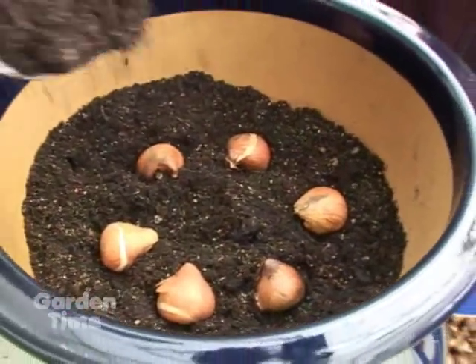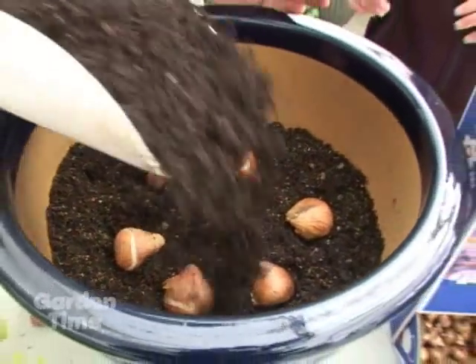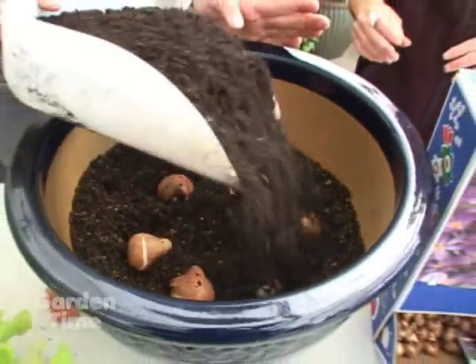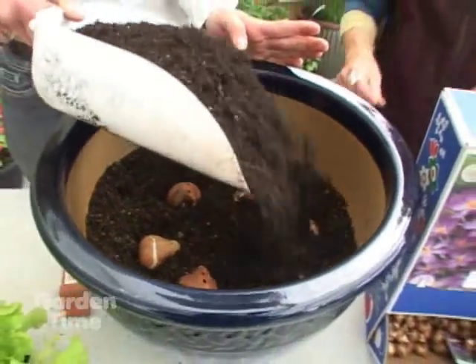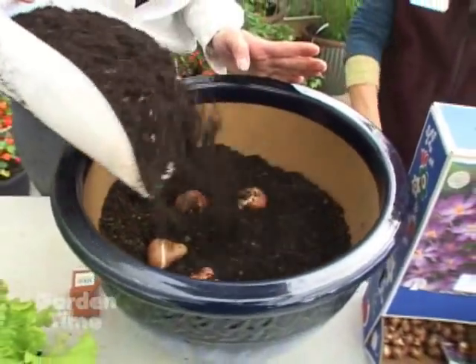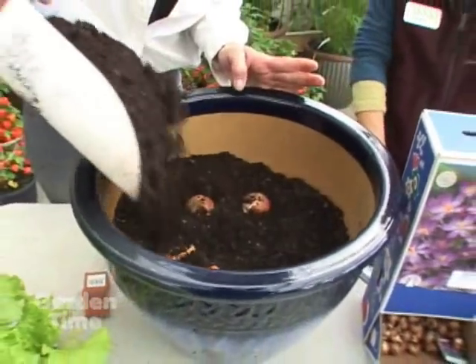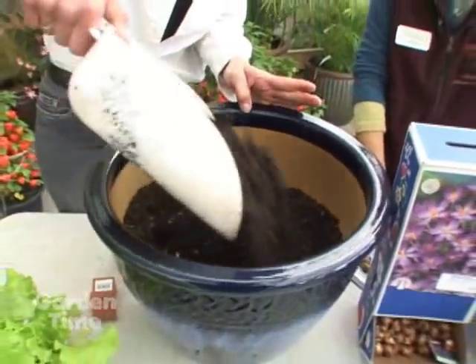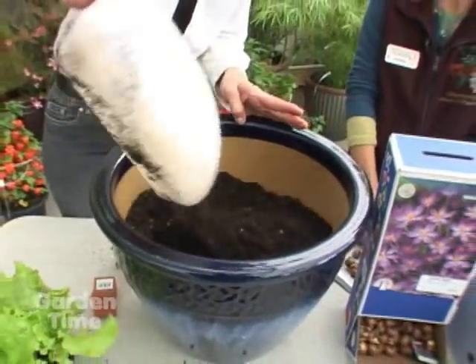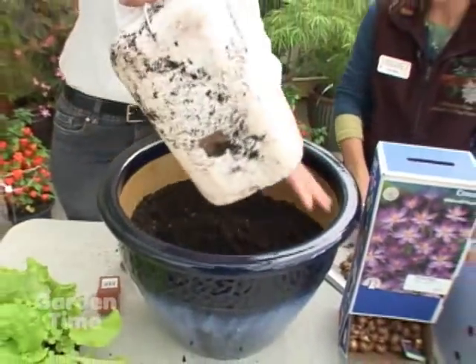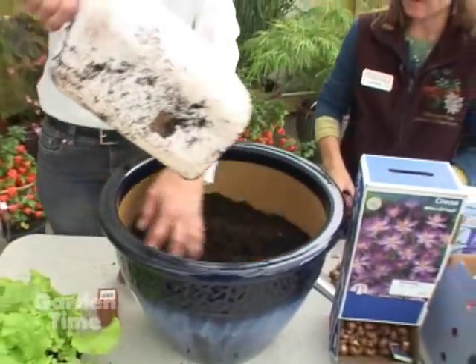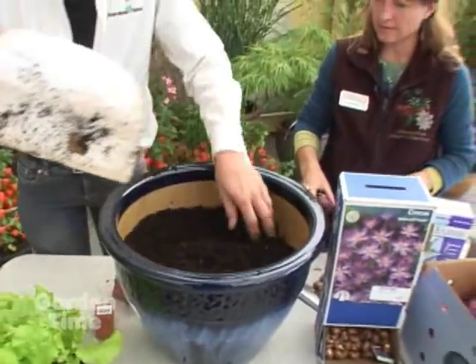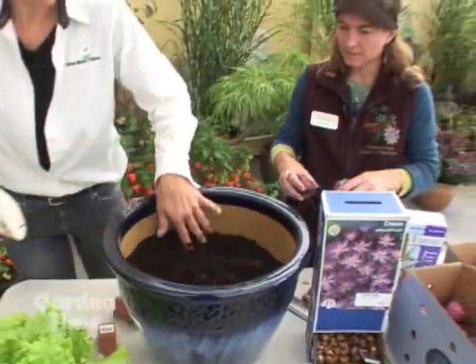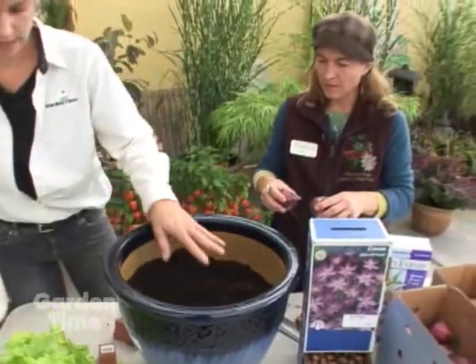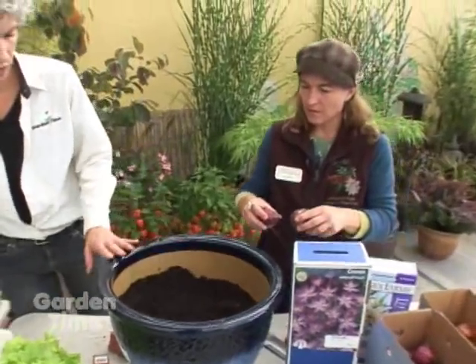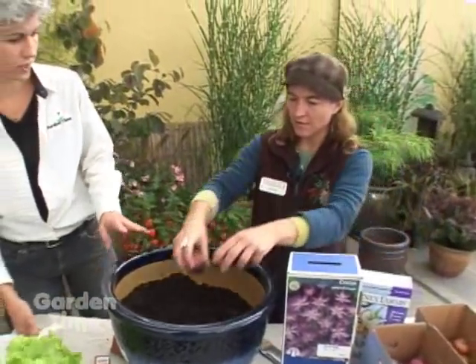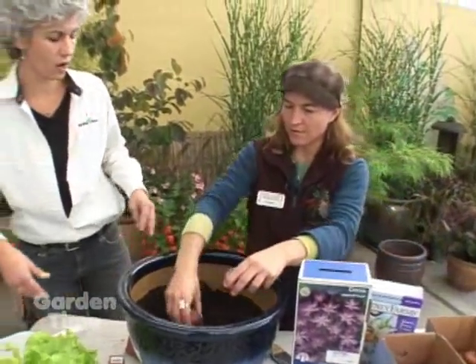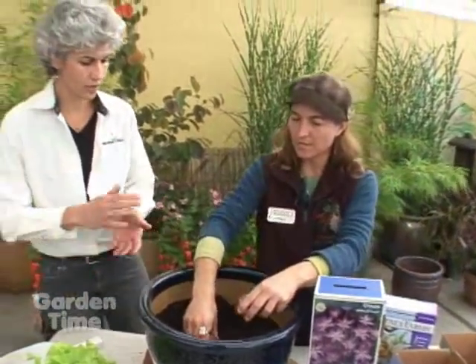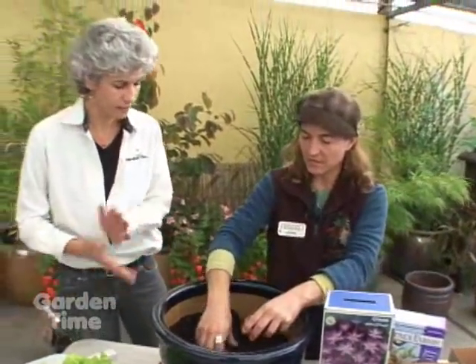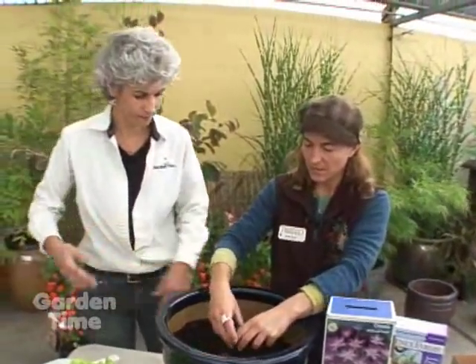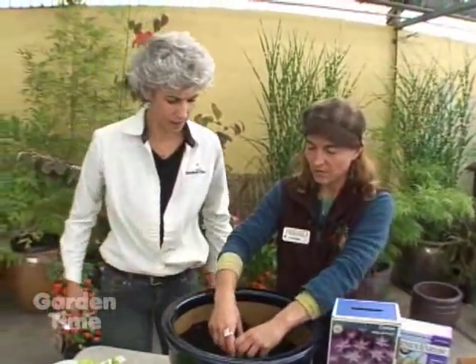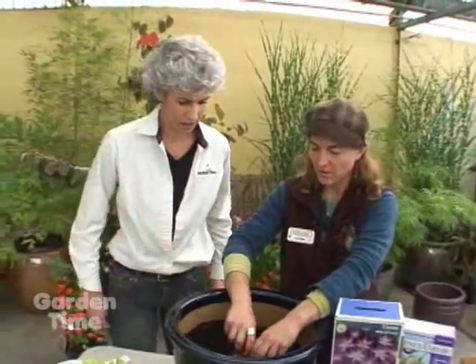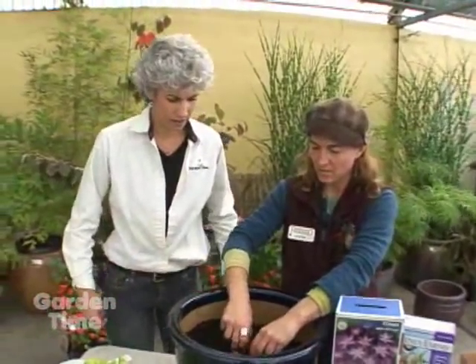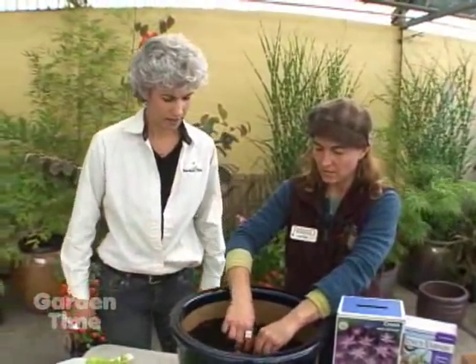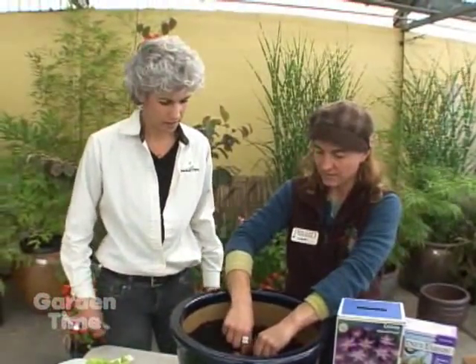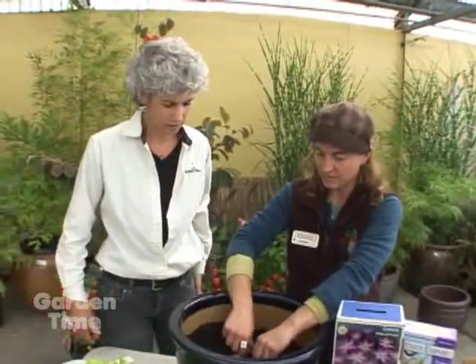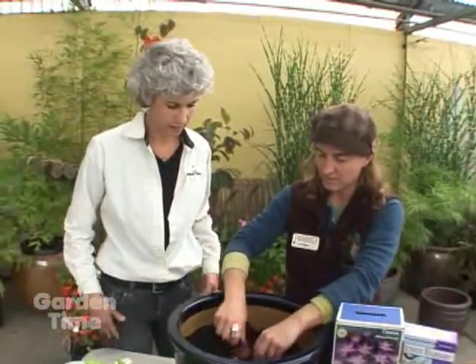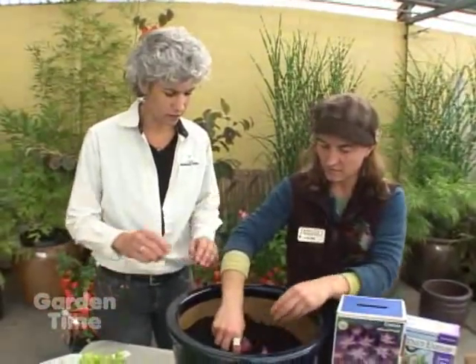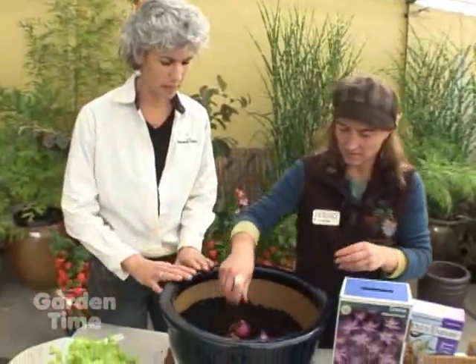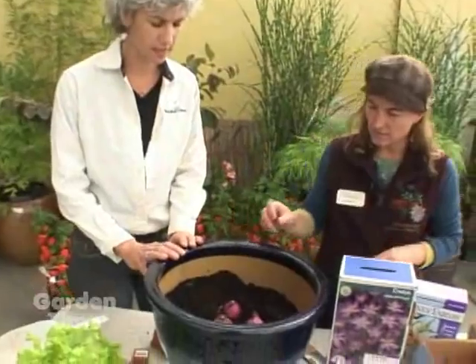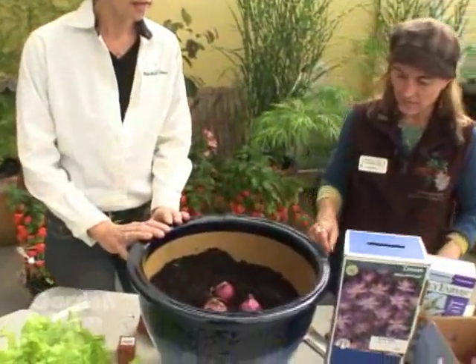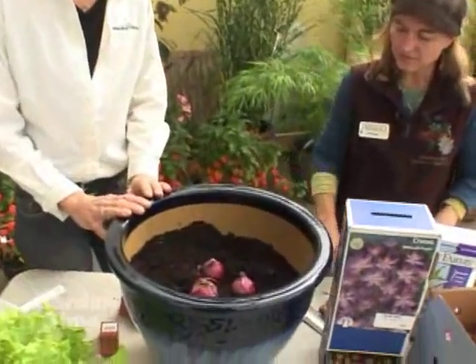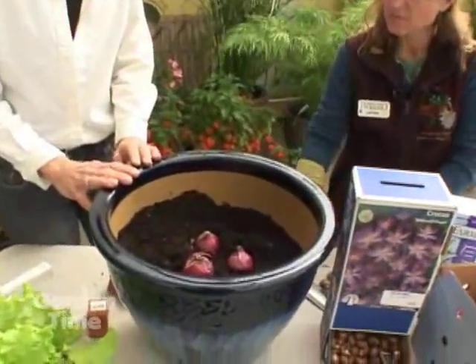Add more soil. Next layer is for our hyacinths. You got those and you alternate — three of them right in the middle. We left a little space between them.